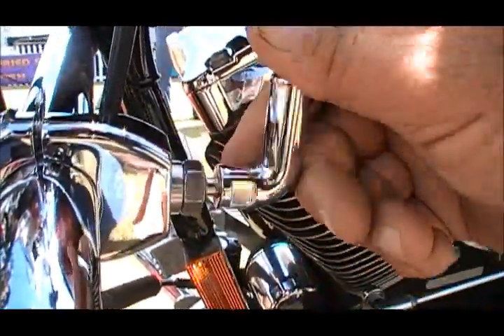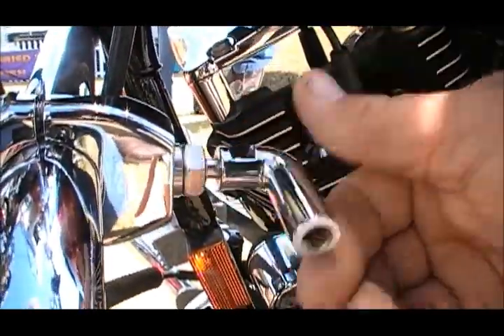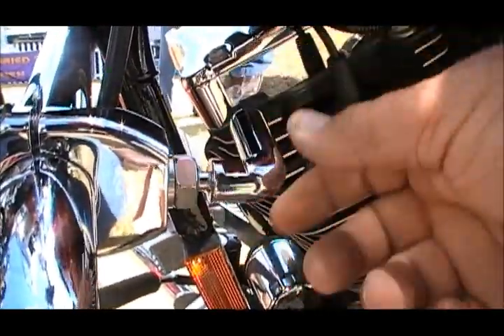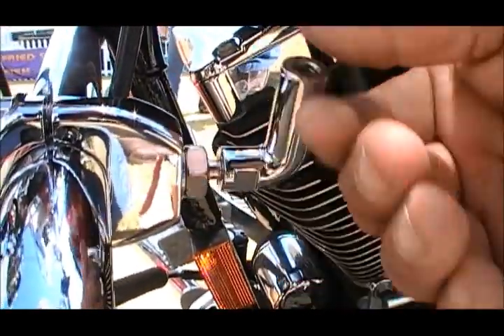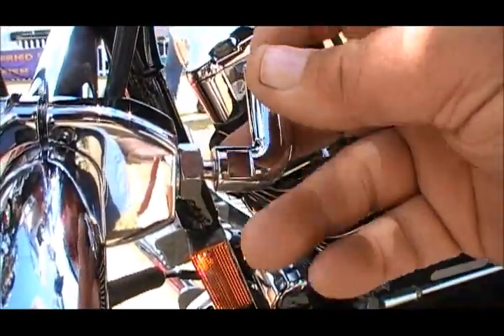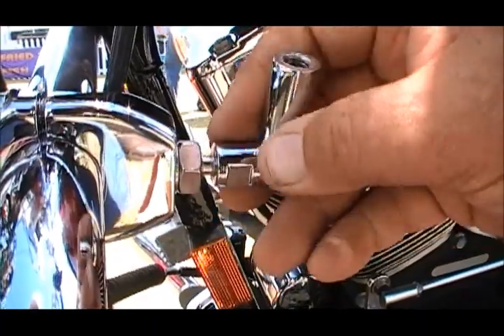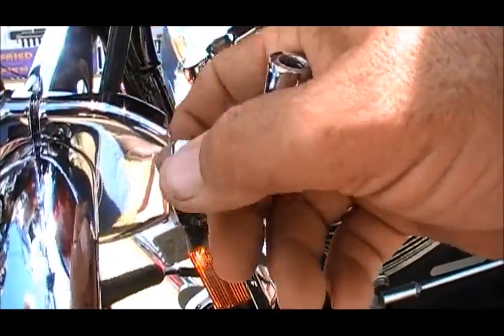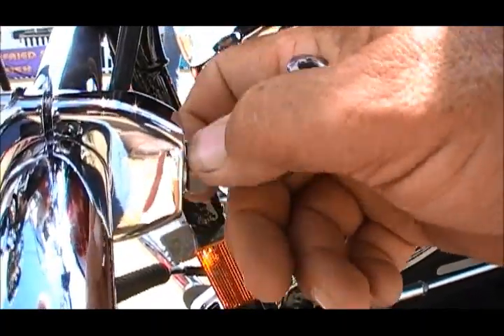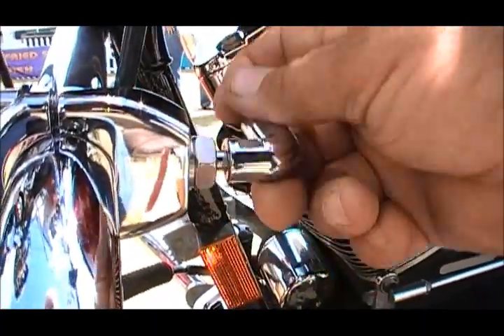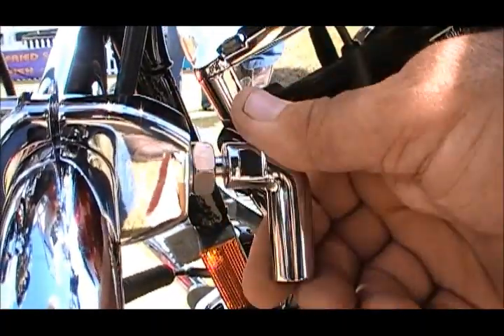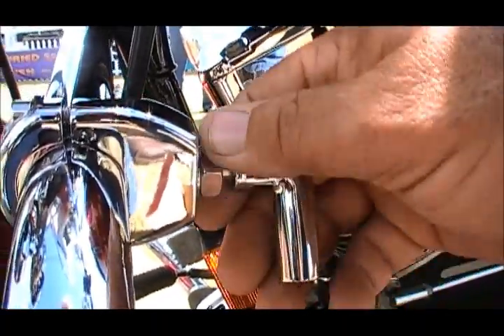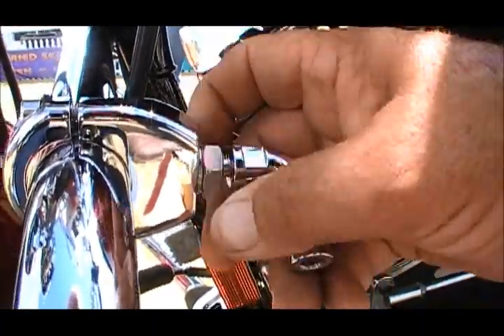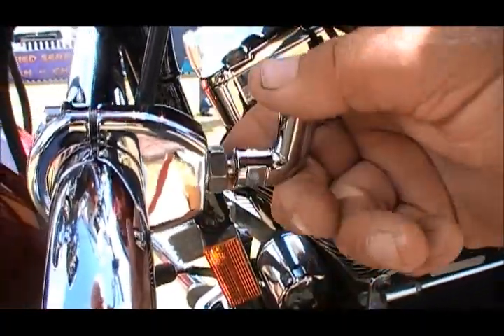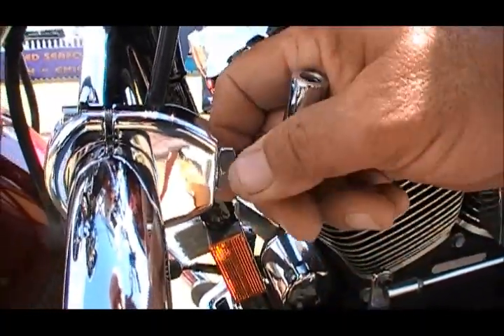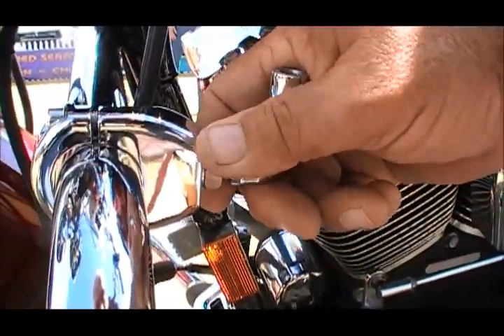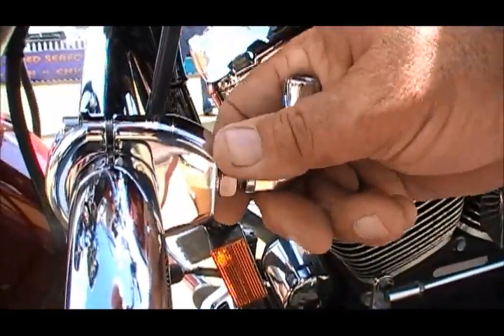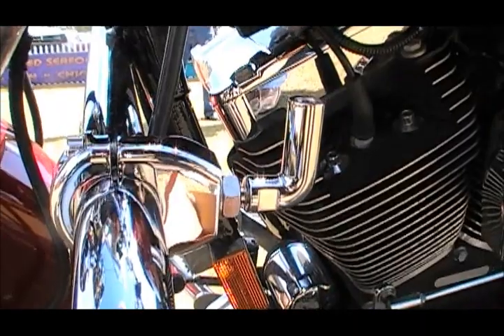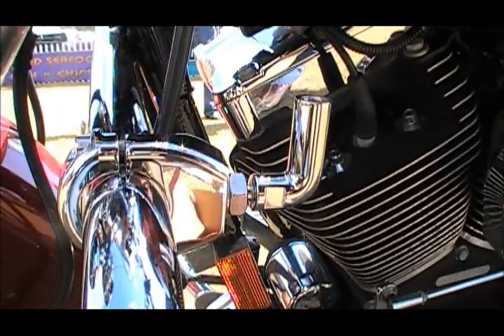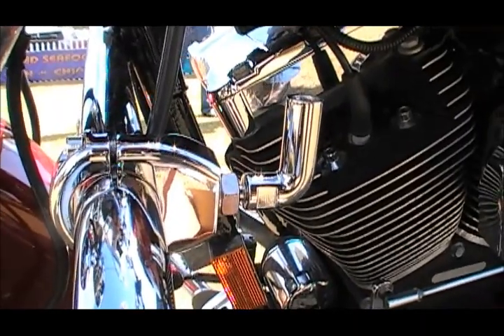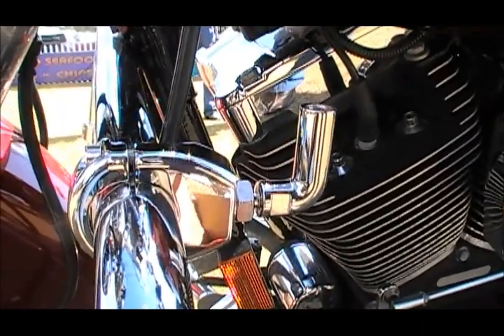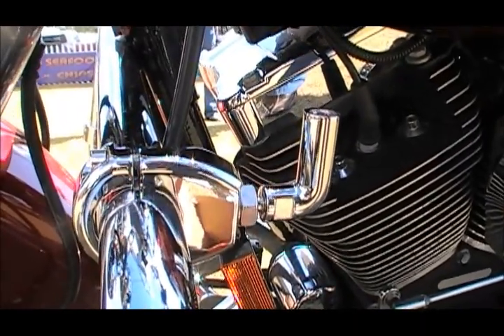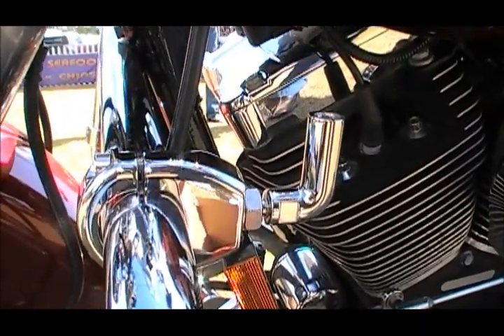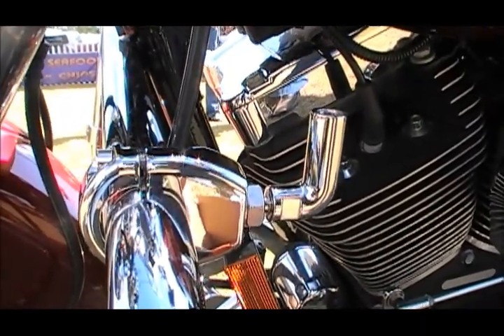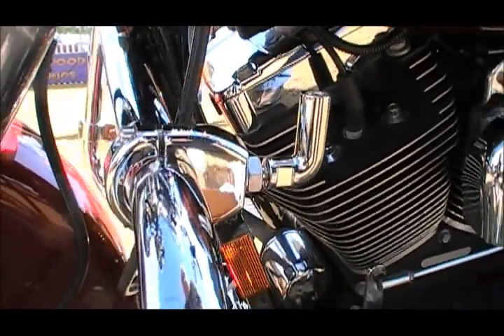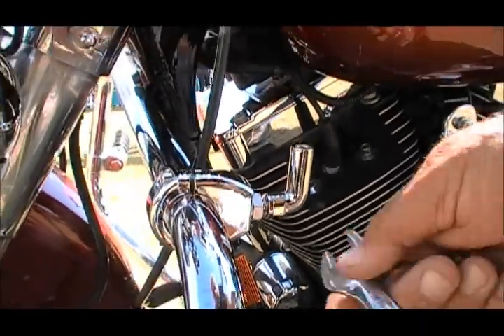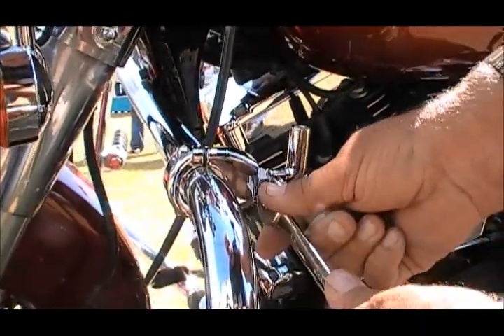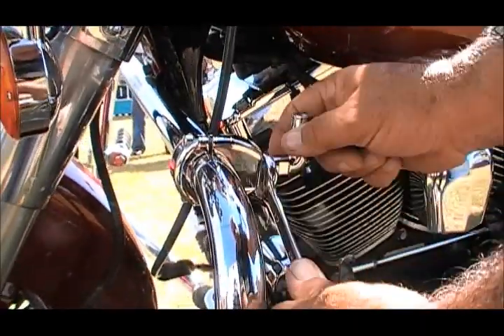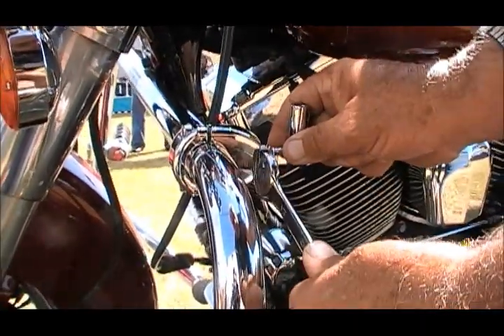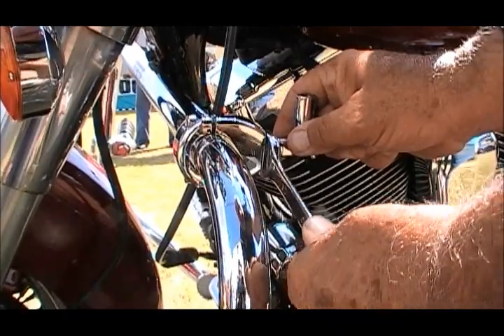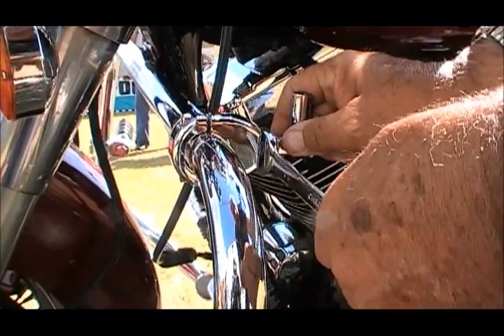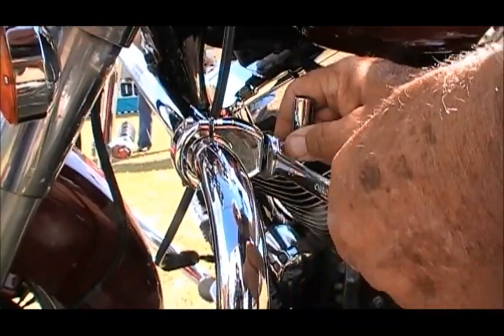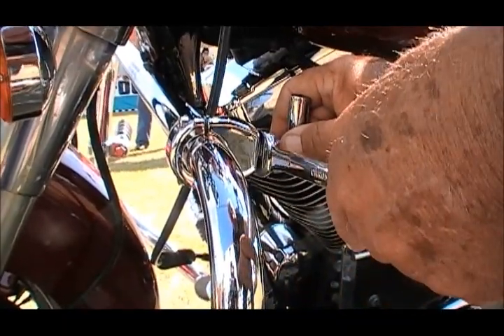Tighten it up, spin it in. Get another full turn there, then we're ready to tighten it up. Now we're going to snug that up just a little bit so when the rider gets on we'll be able to adjust it for him.